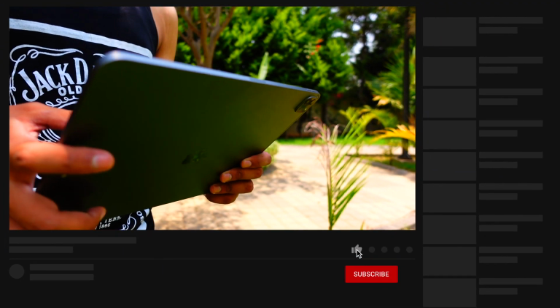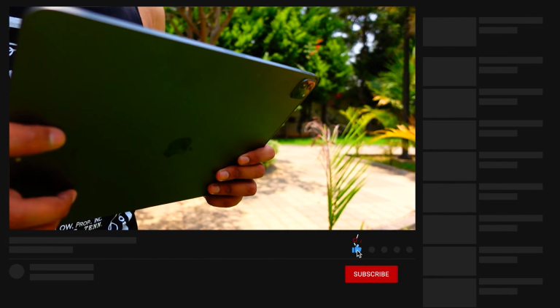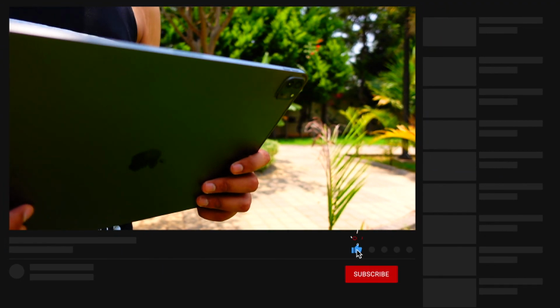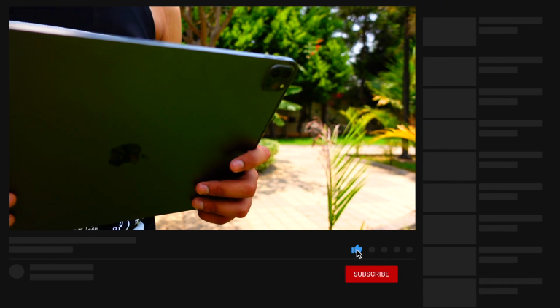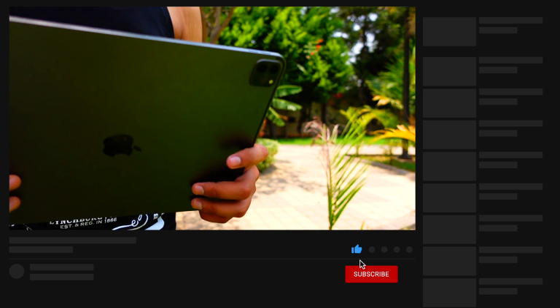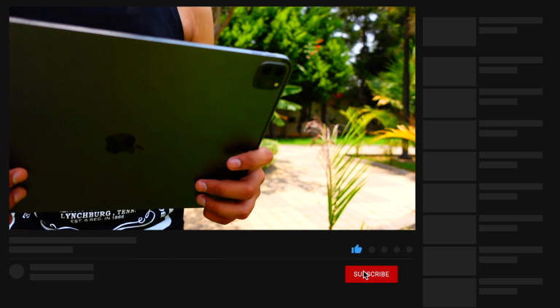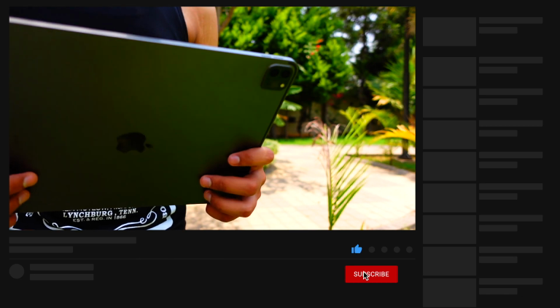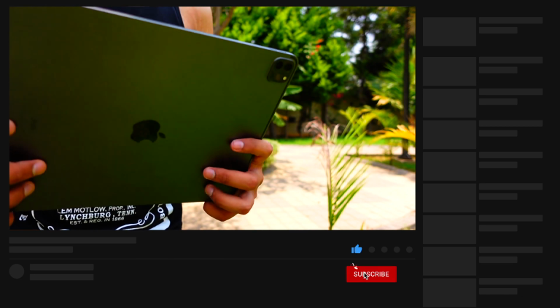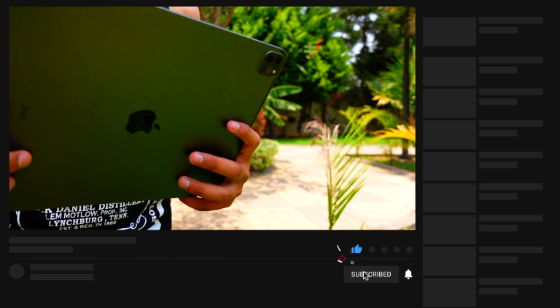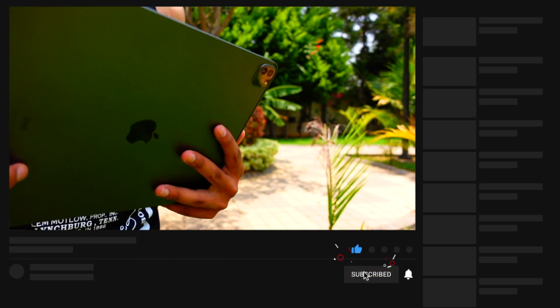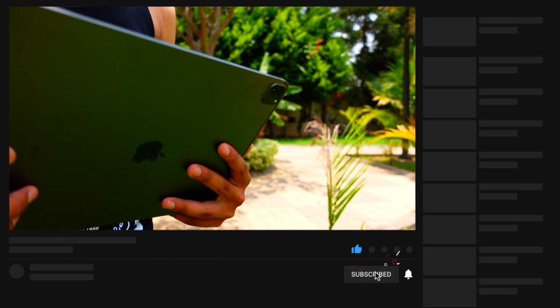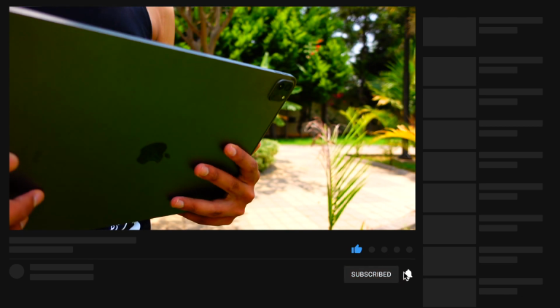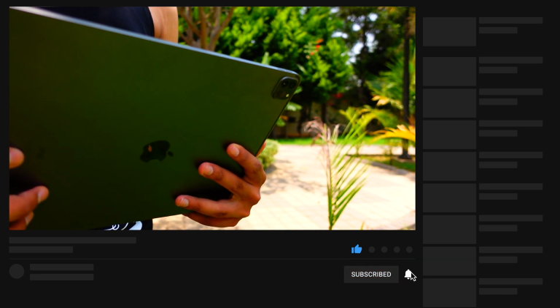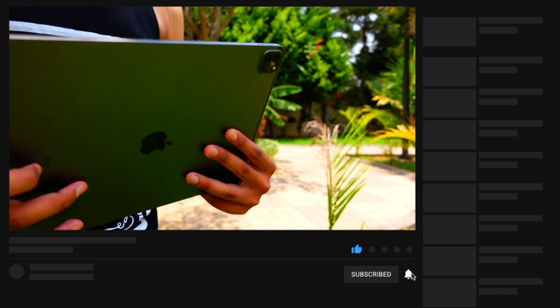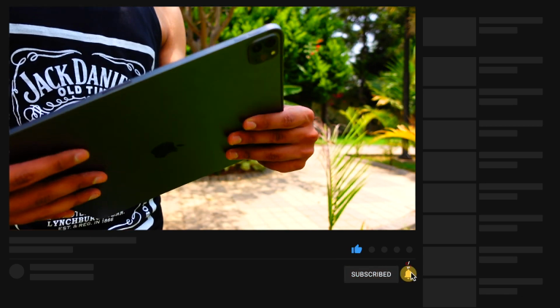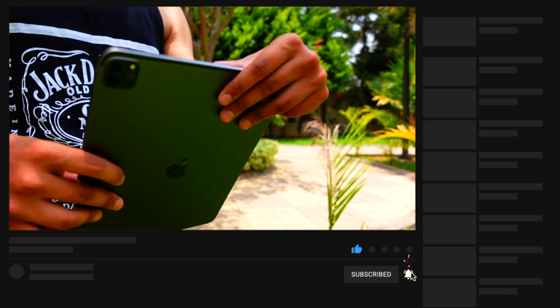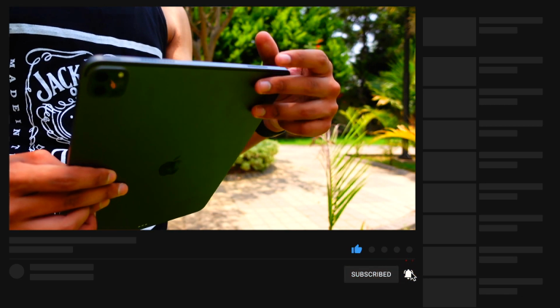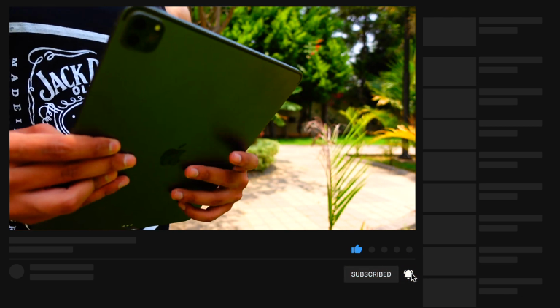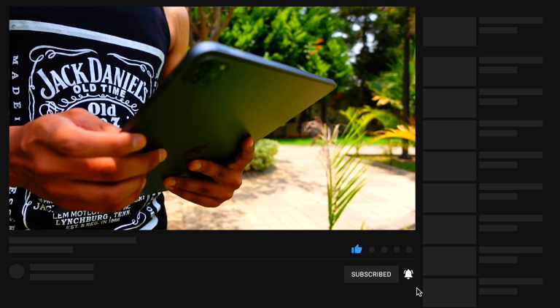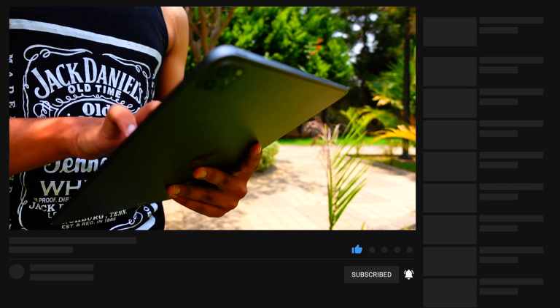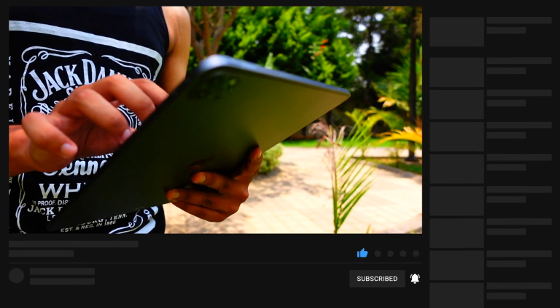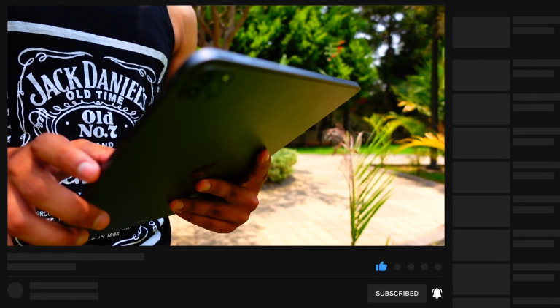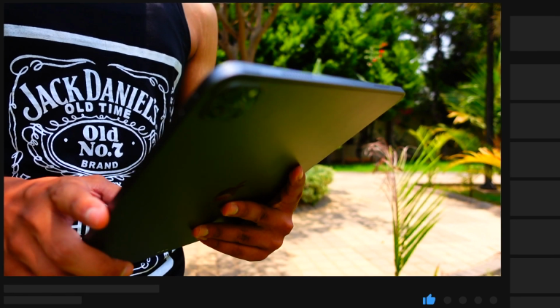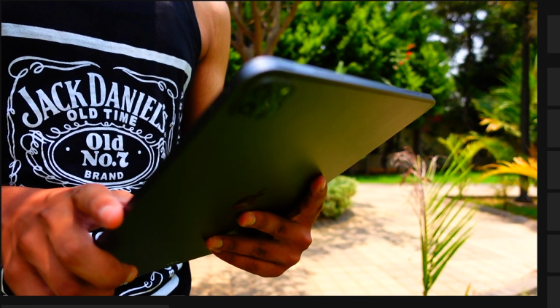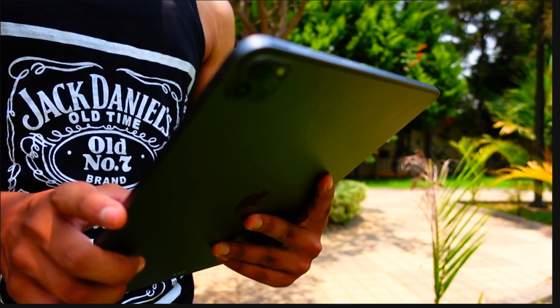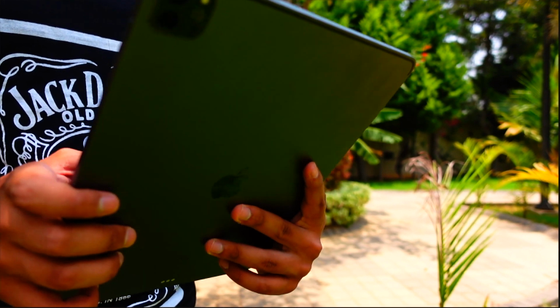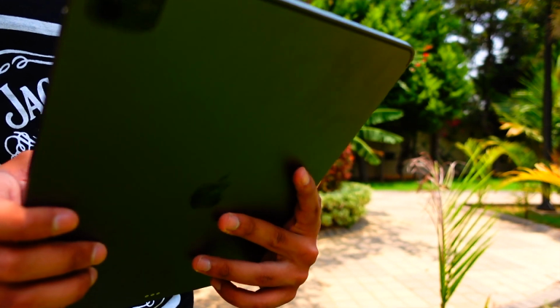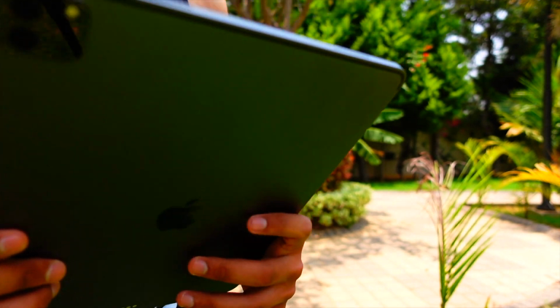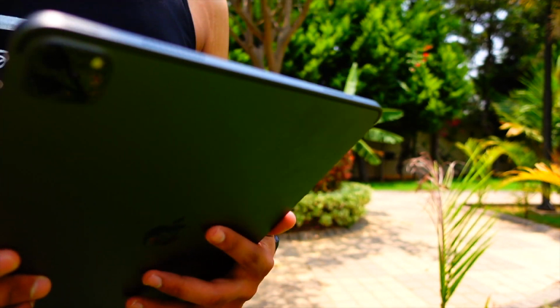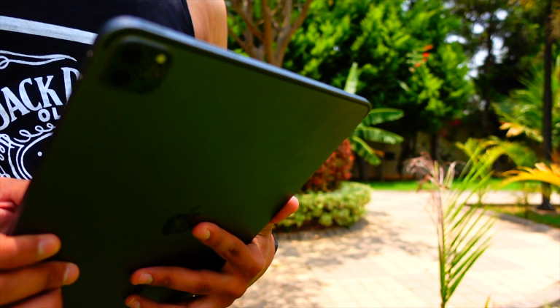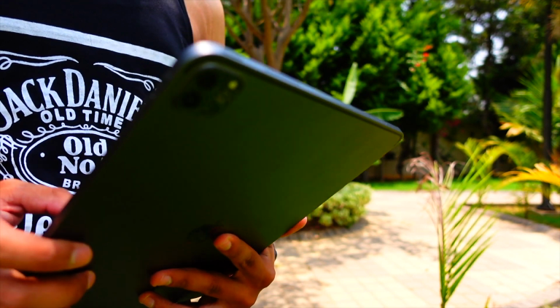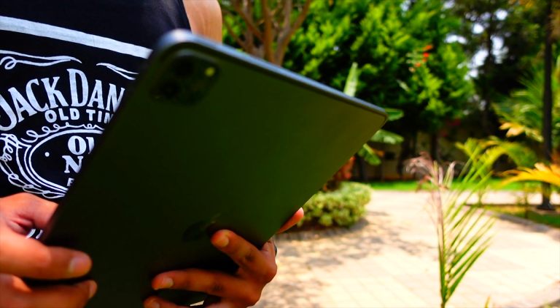I can't wait for beta 3 to come out. Hit that subscribe button. Thank you so much for watching — I'll catch you guys in the very next episode.